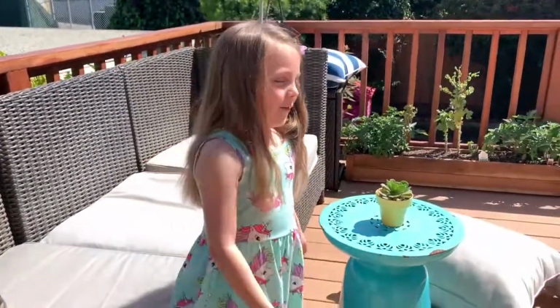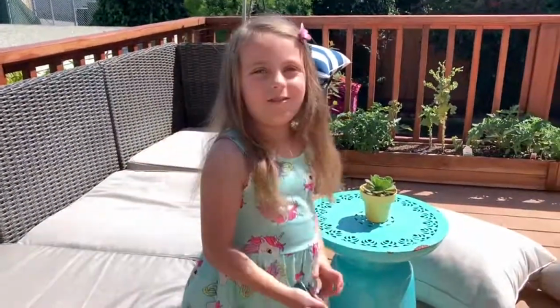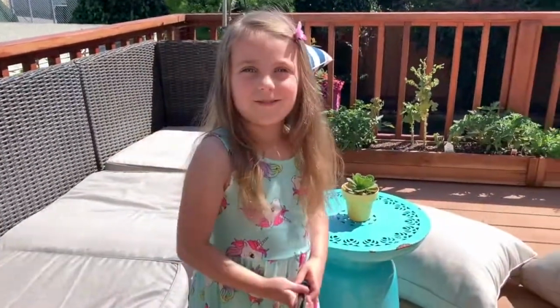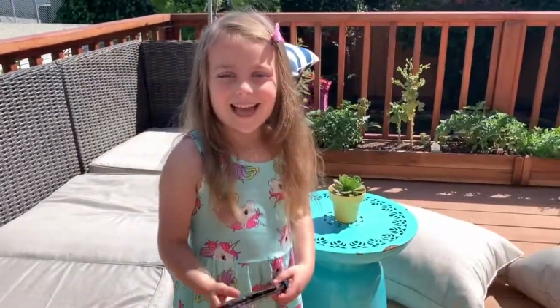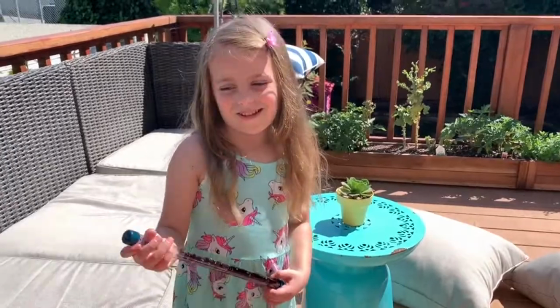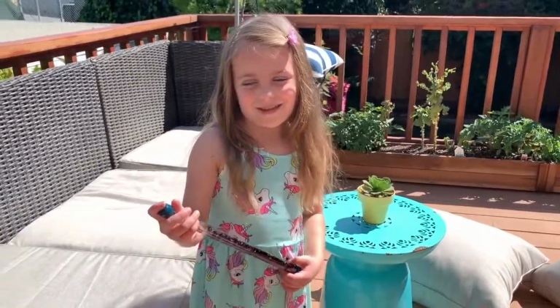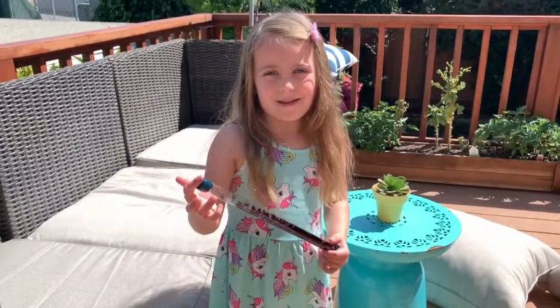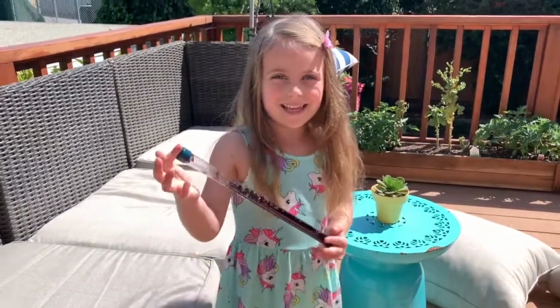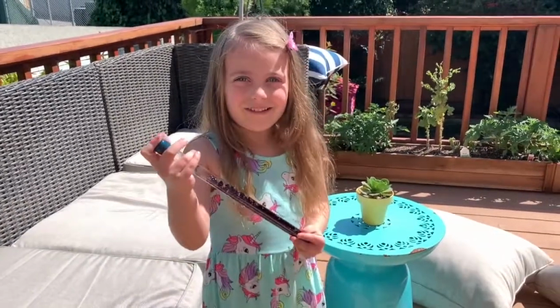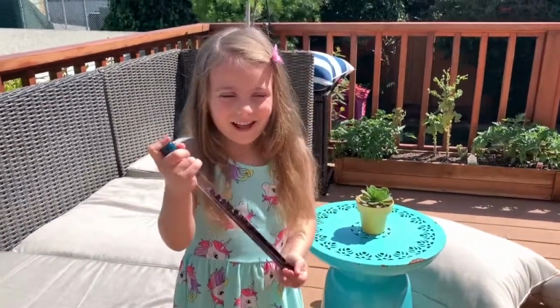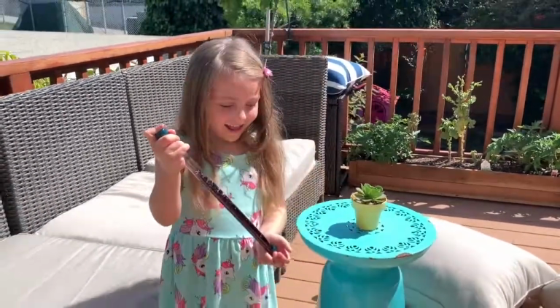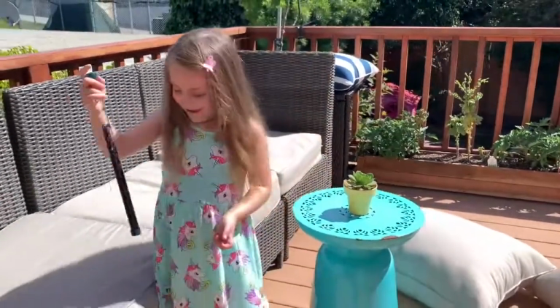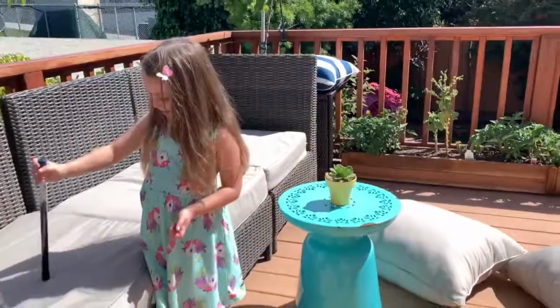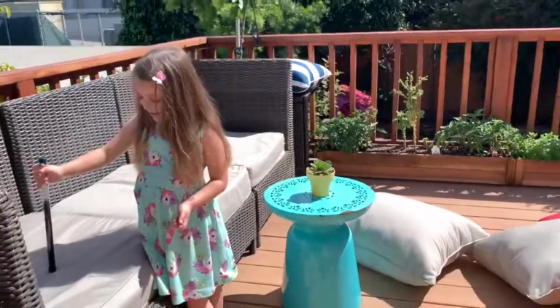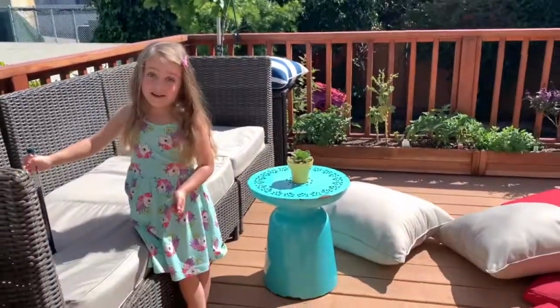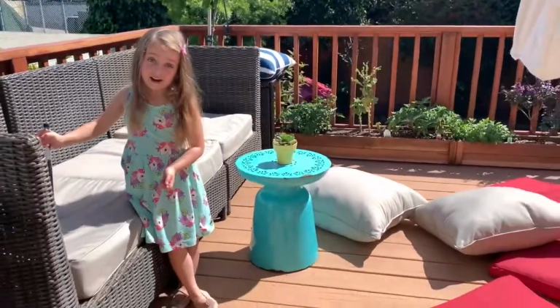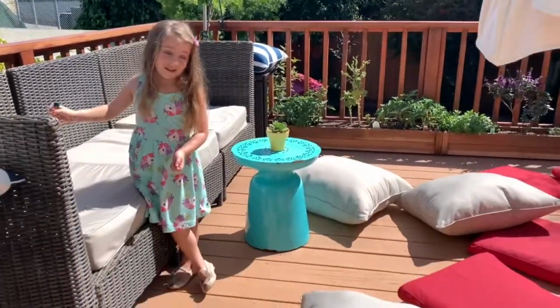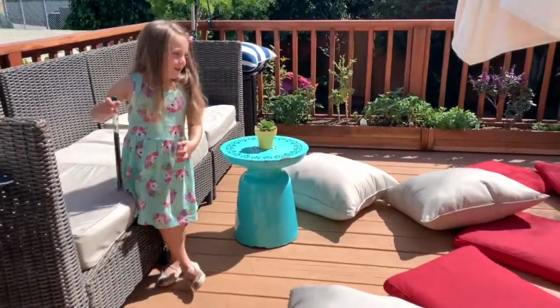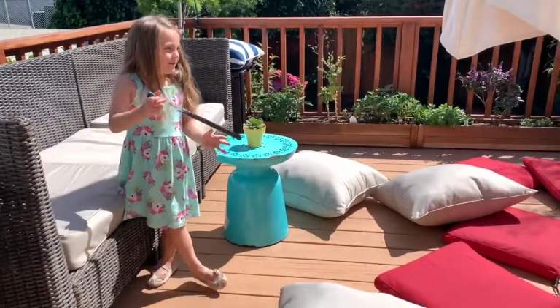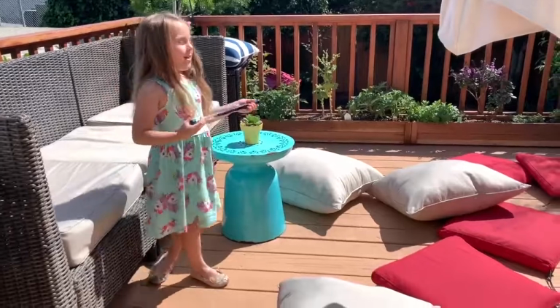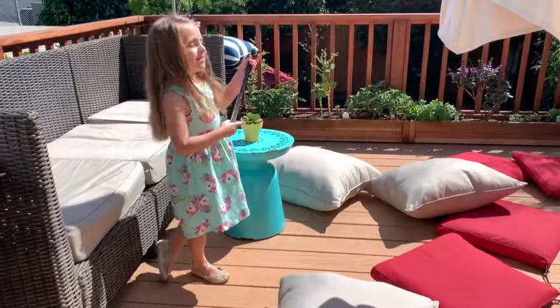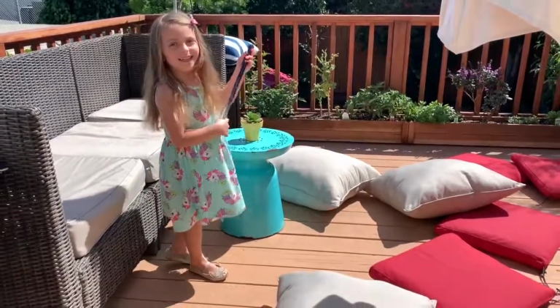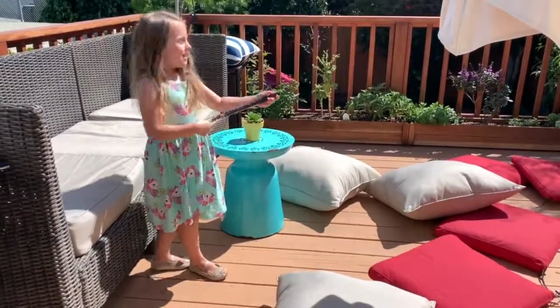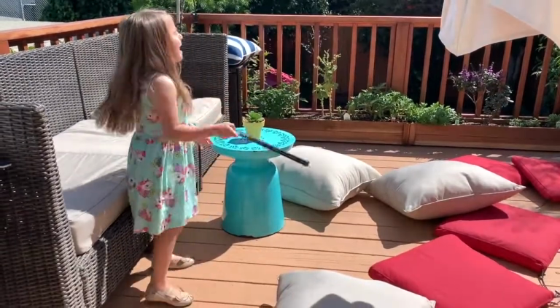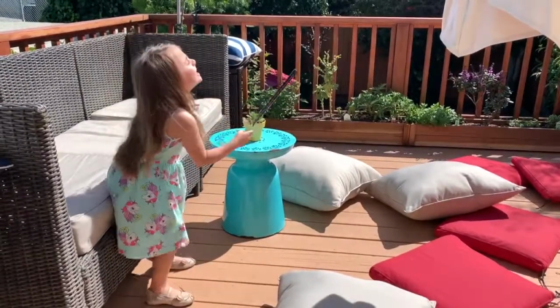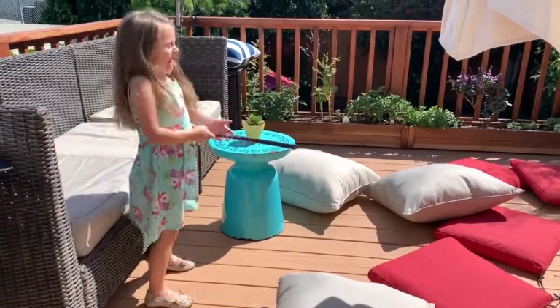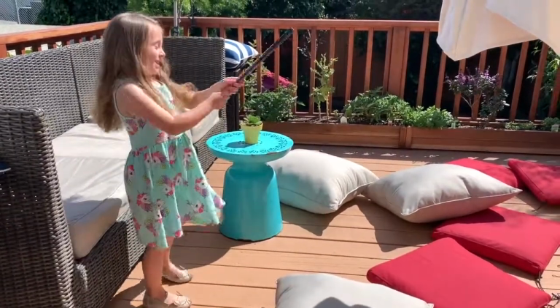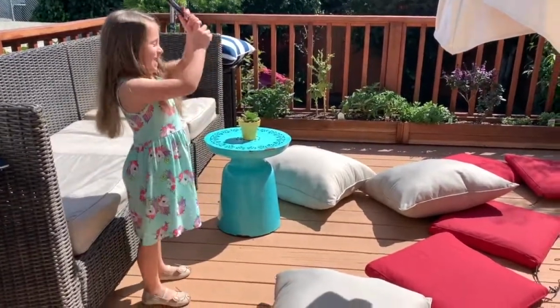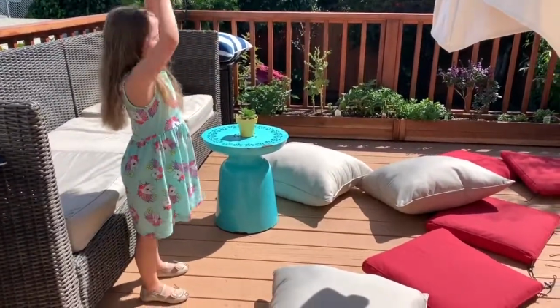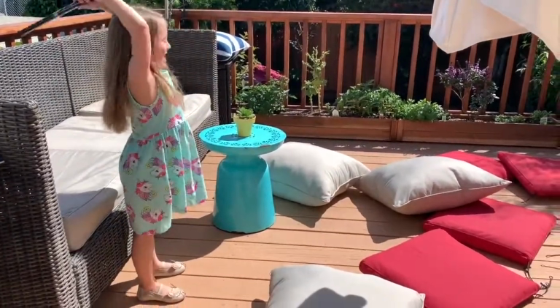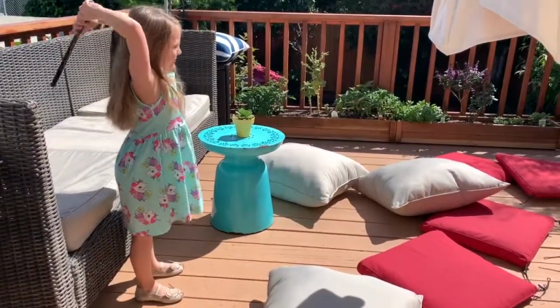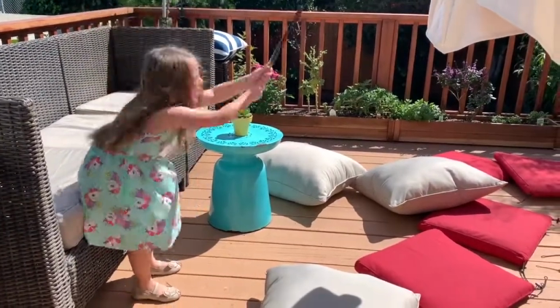For my first trick, I'm going to make the patio go here — you're going to make the patio clean? Yeah. Oh my gosh. Magic, magic, make the patio clean.